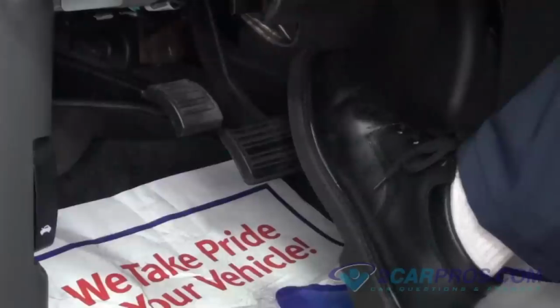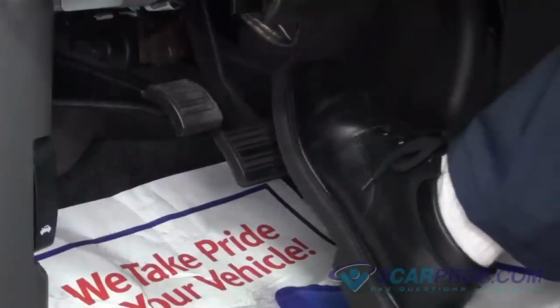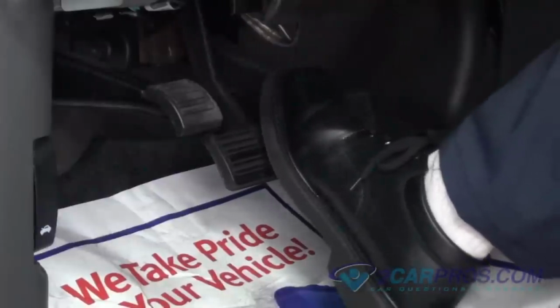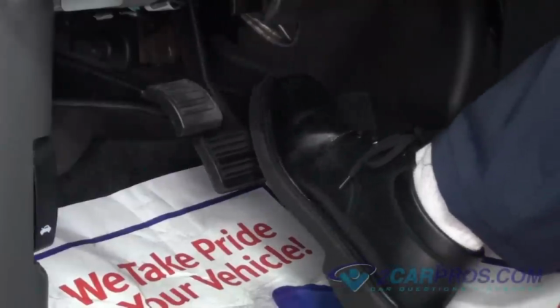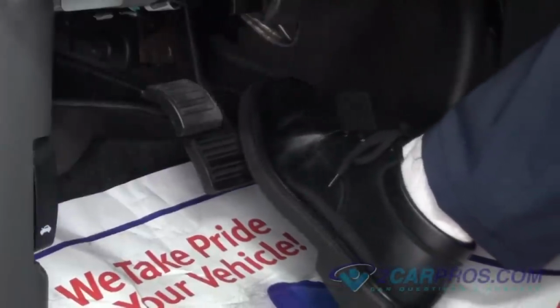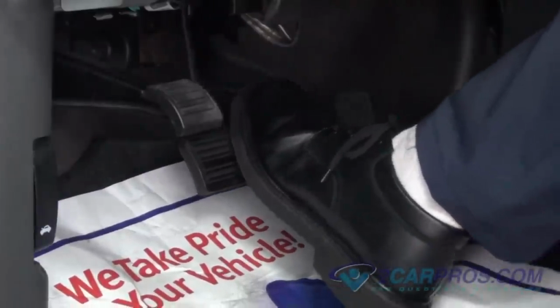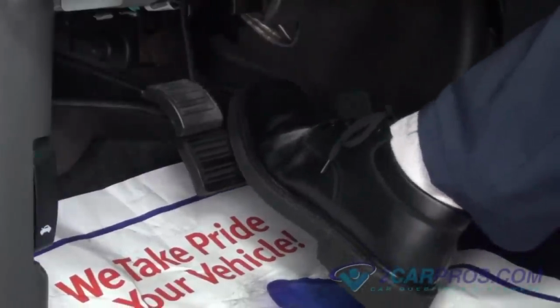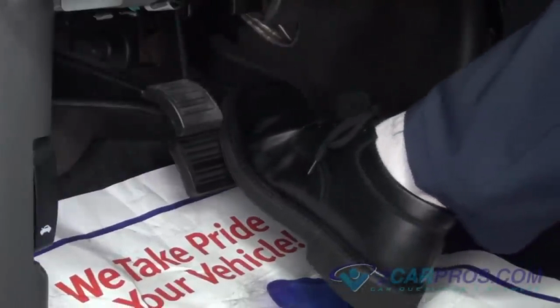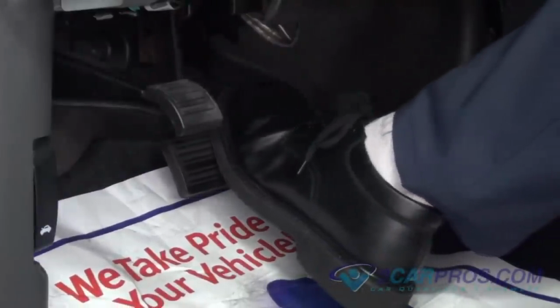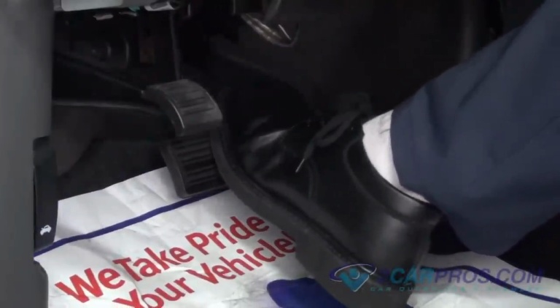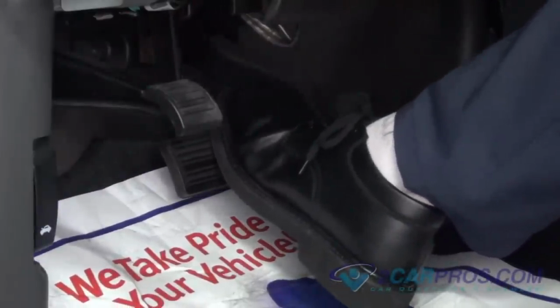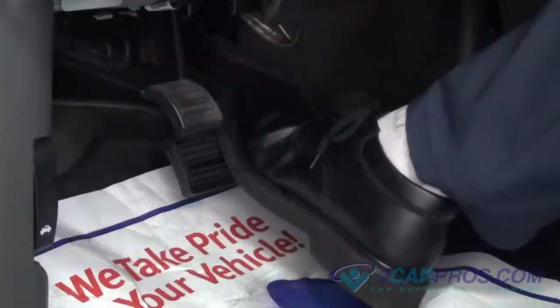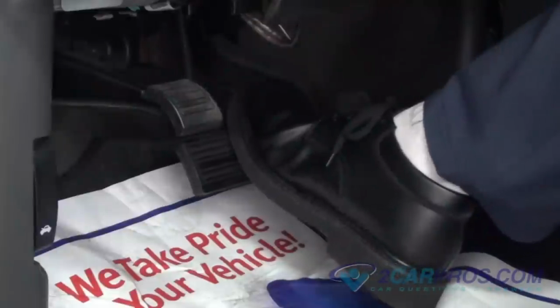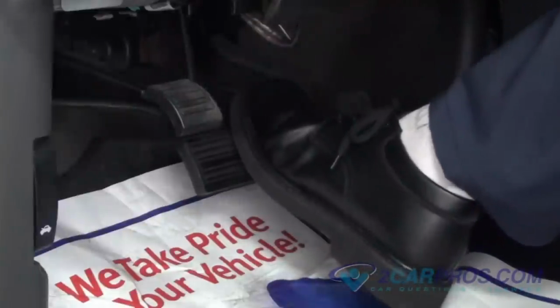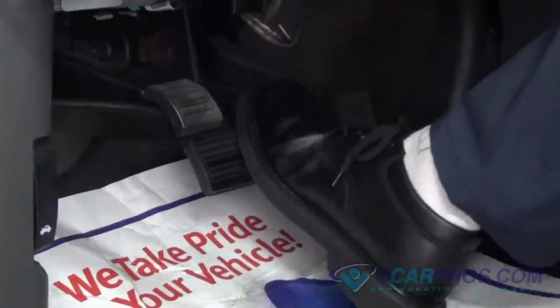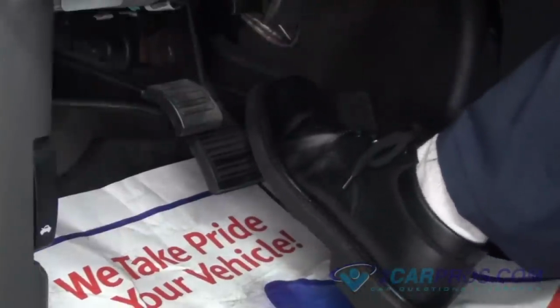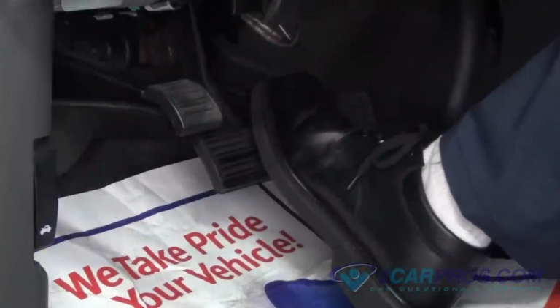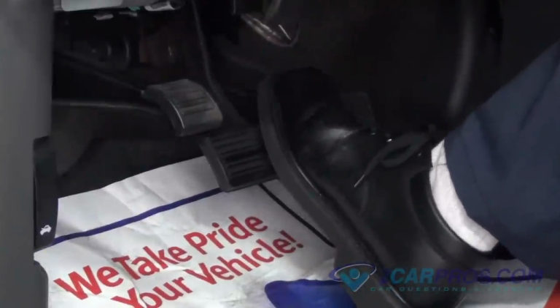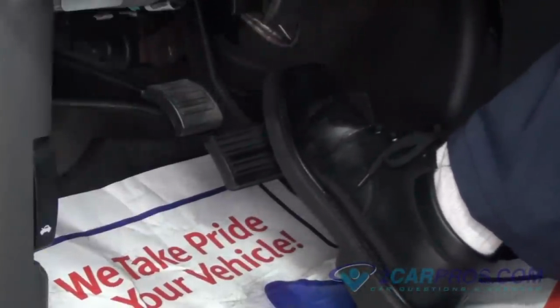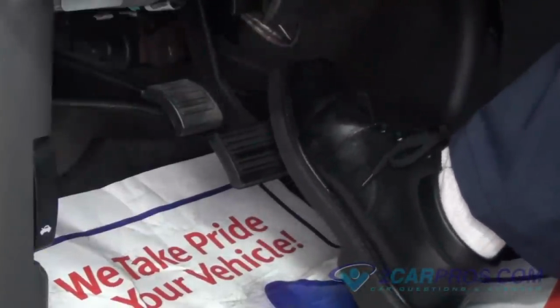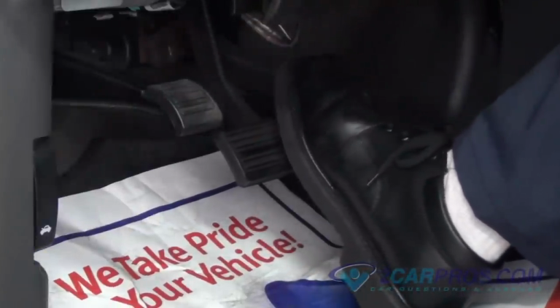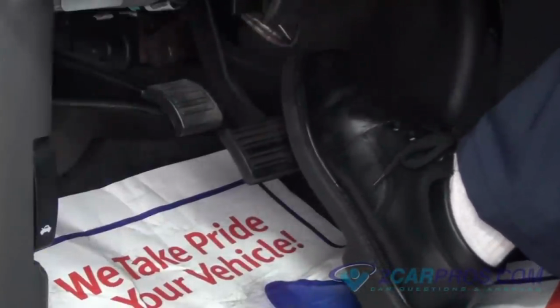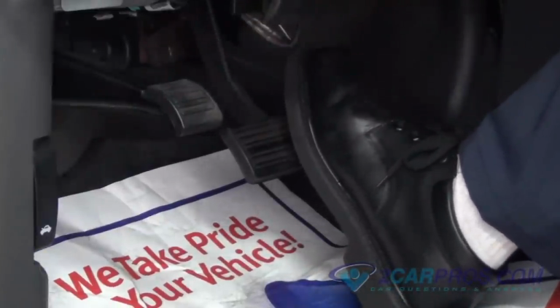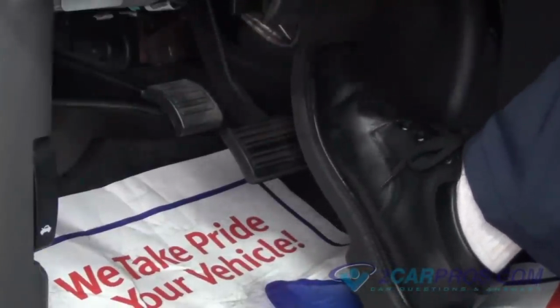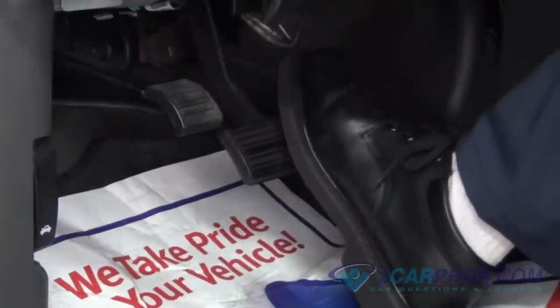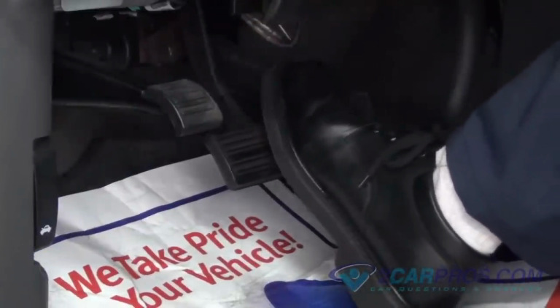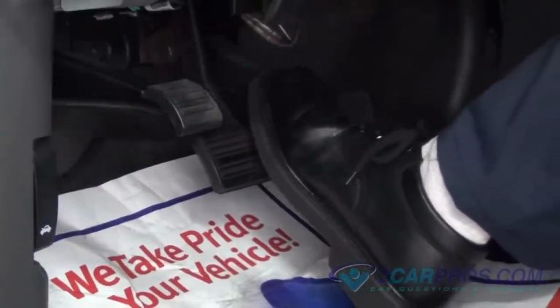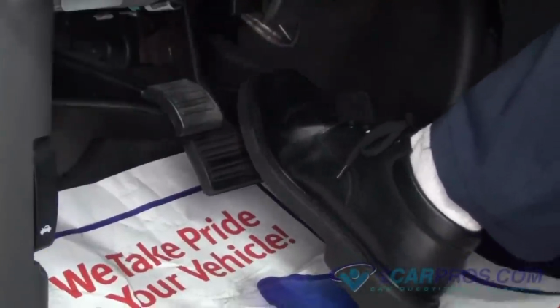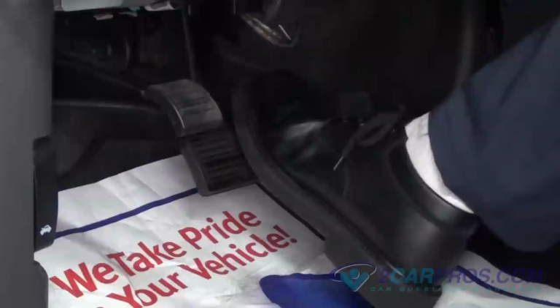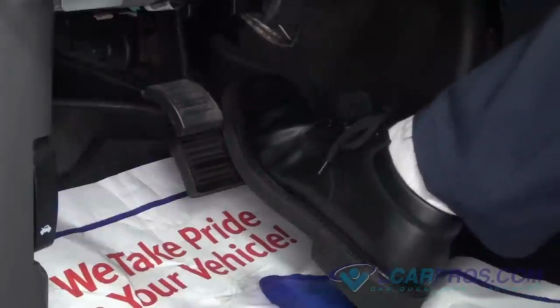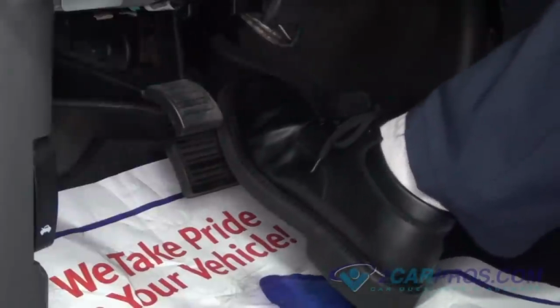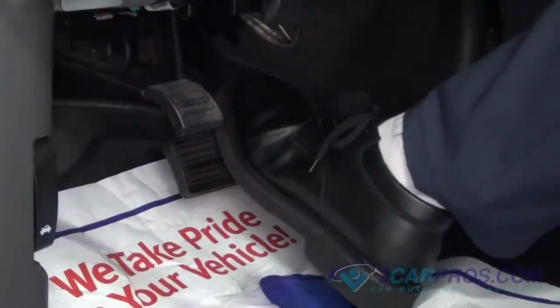Before operating the vehicle, you will need to press down on the brake pedal slowly and then release the brake pedal slowly, repeating this process until you have found what is called brake pressure. Then the vehicle is safe to drive.